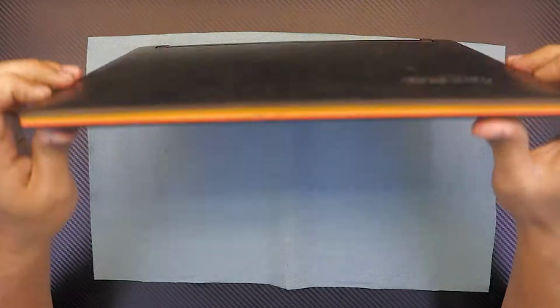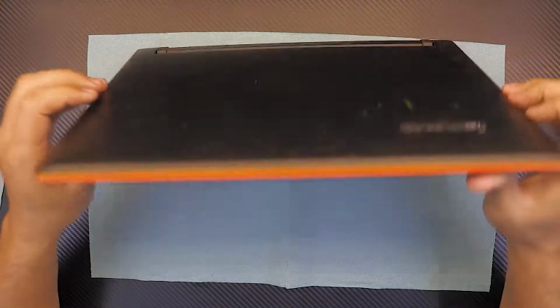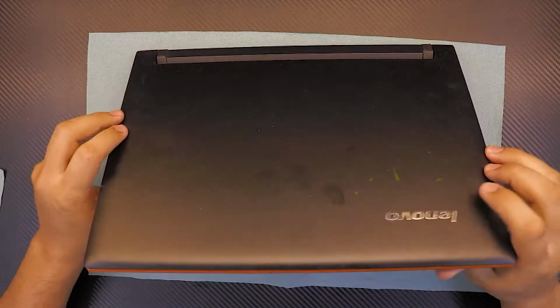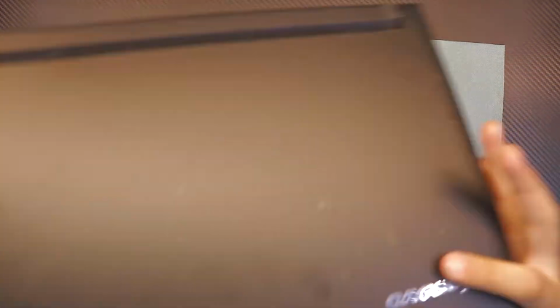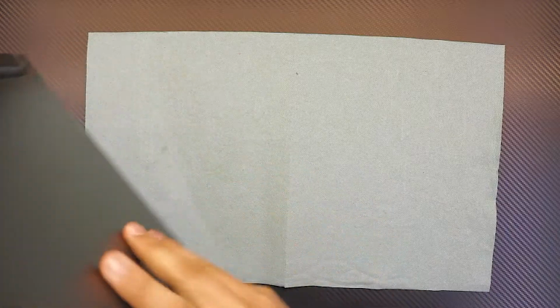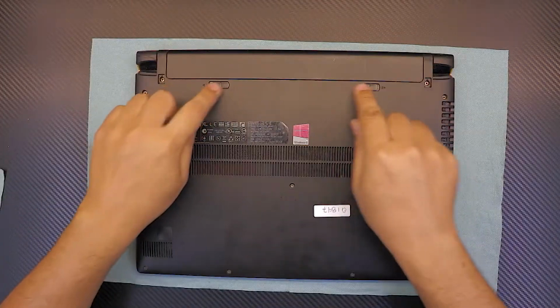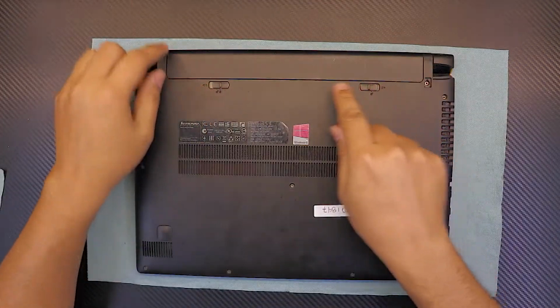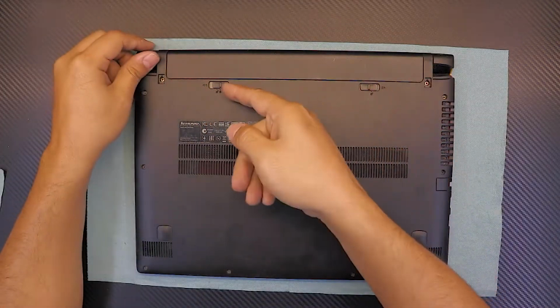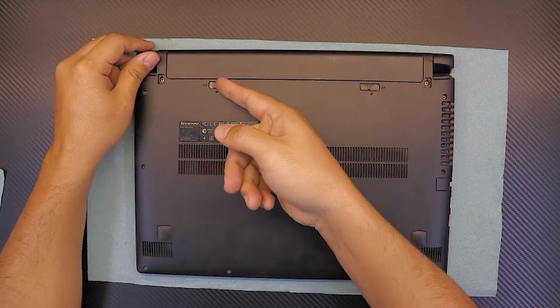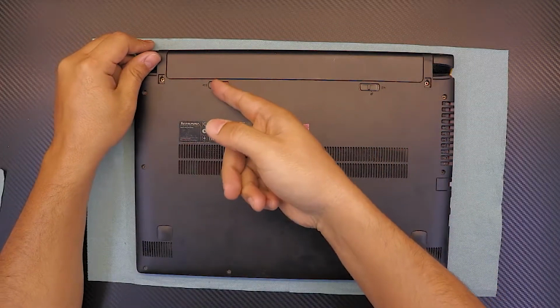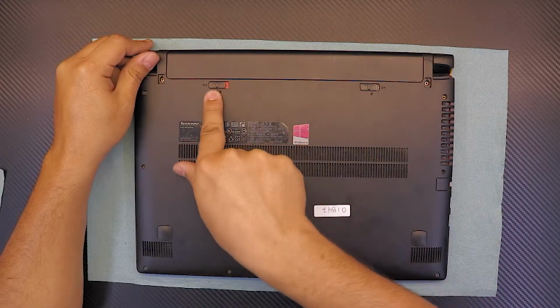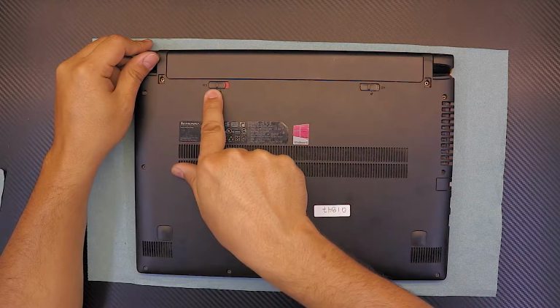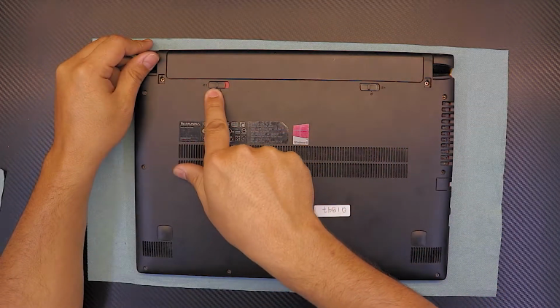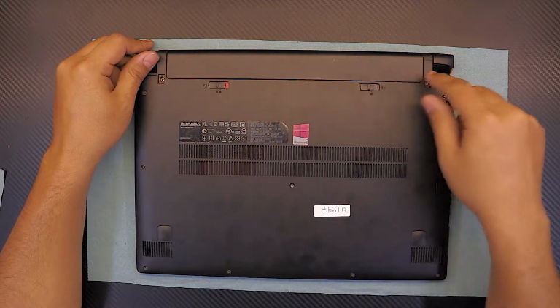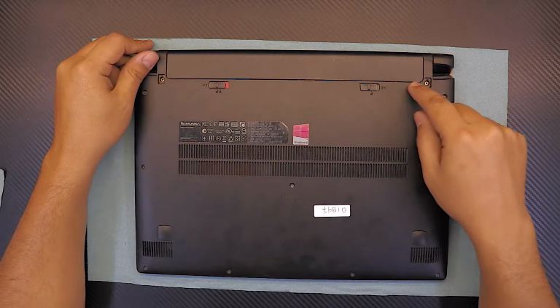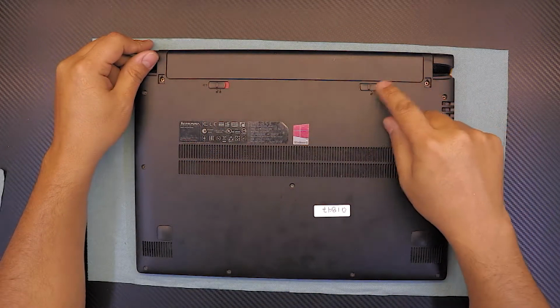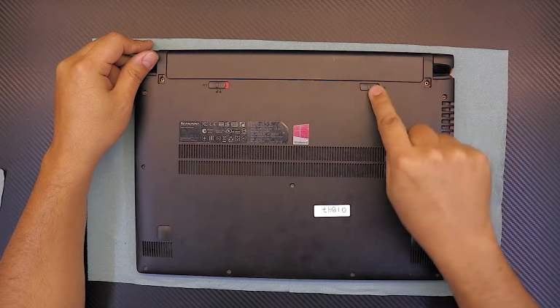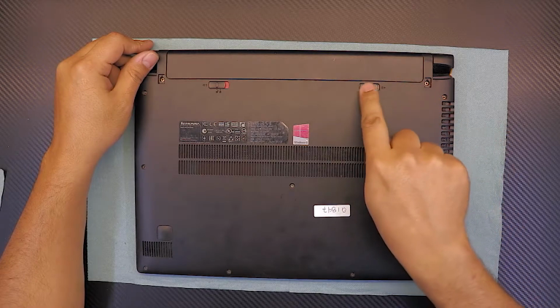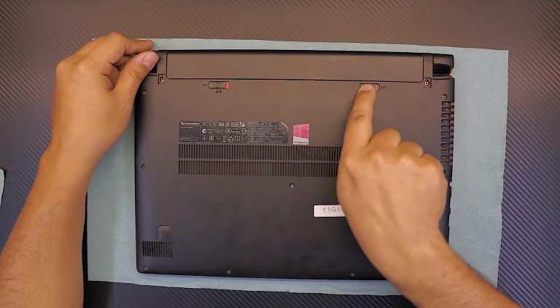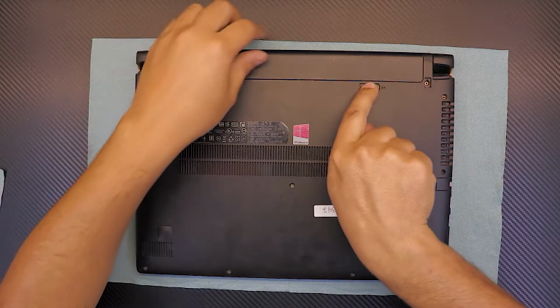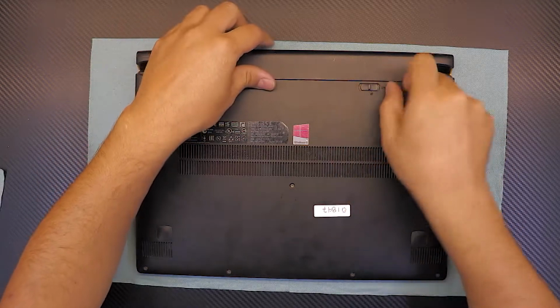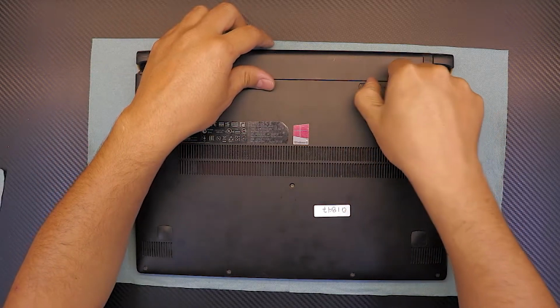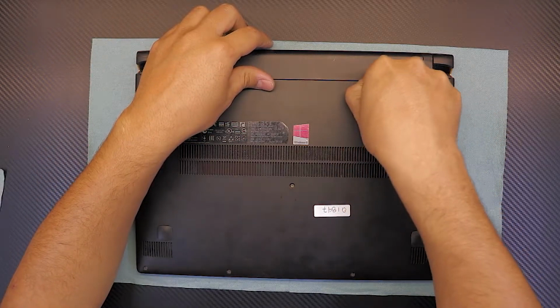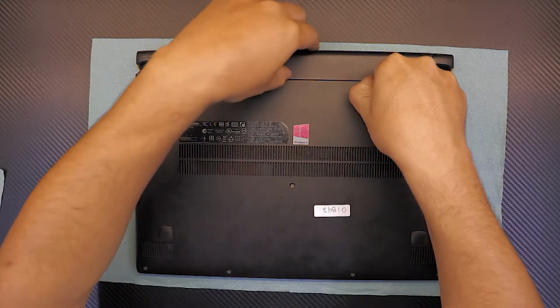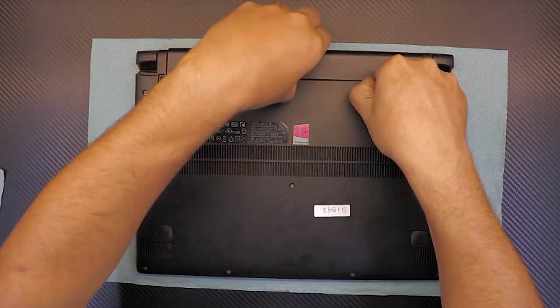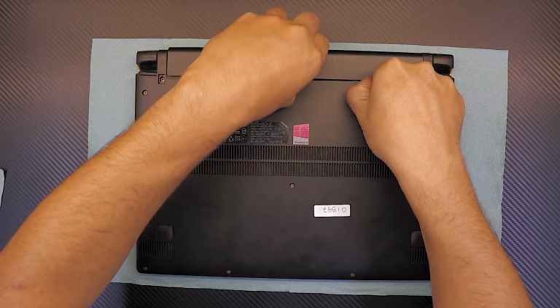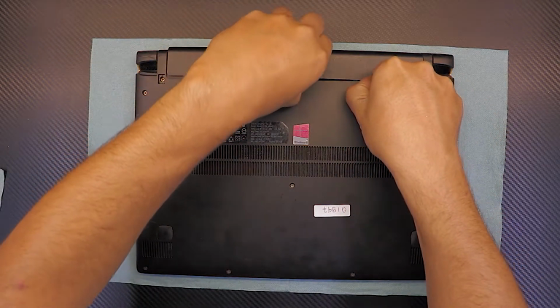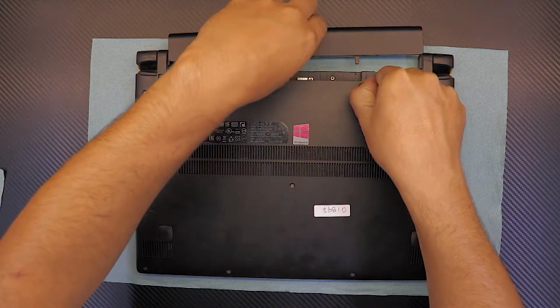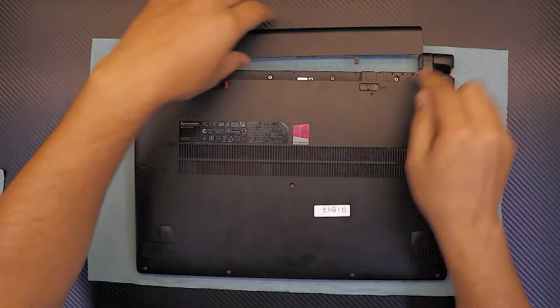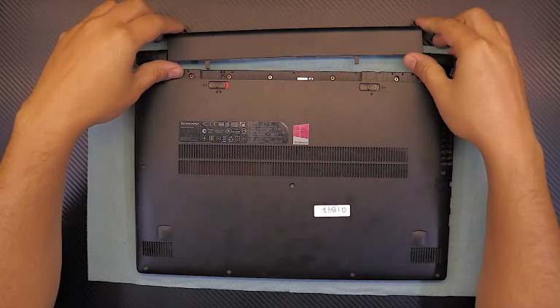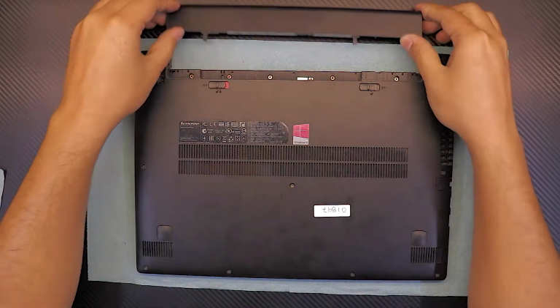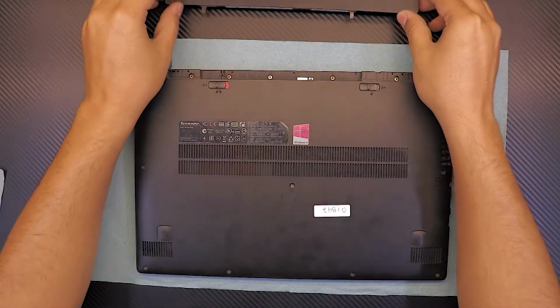Flip it over. Unhook the battery by moving it to the unlock position, then move the right one to the remove position, hold it there, and slide the battery outward.